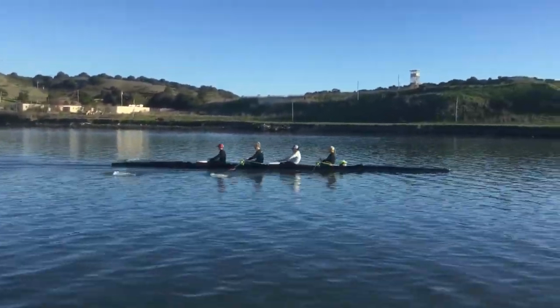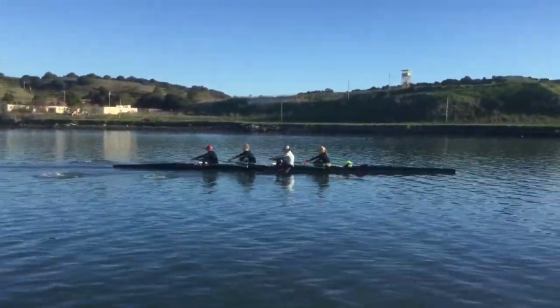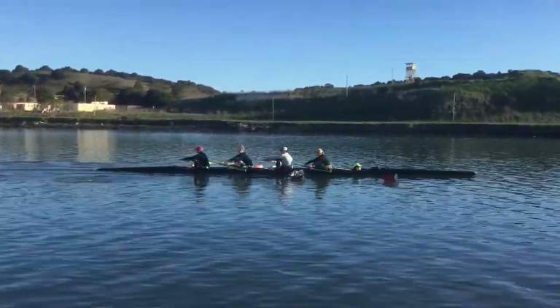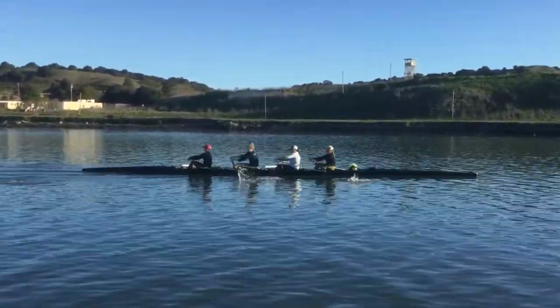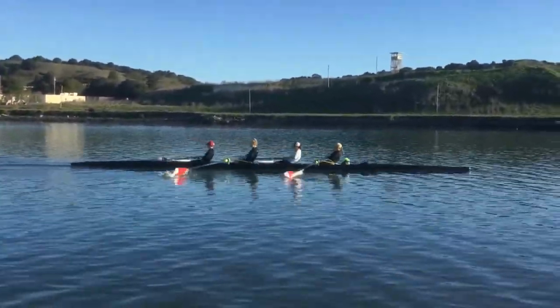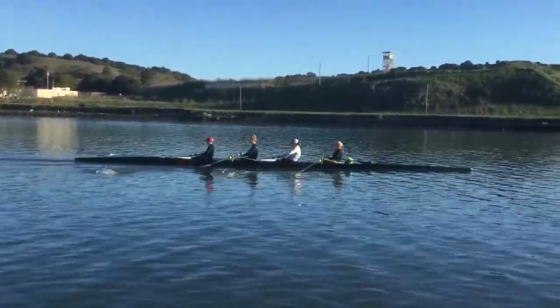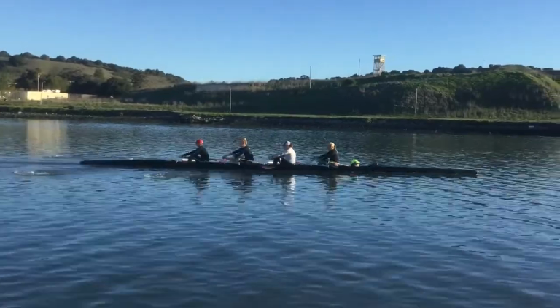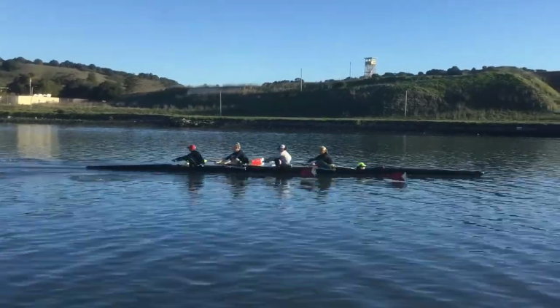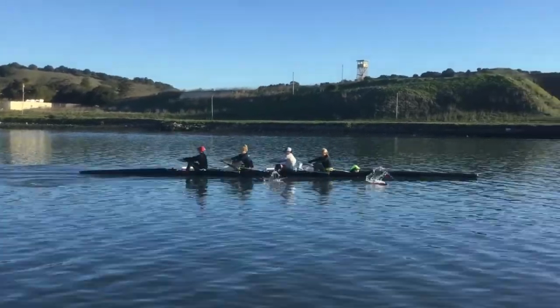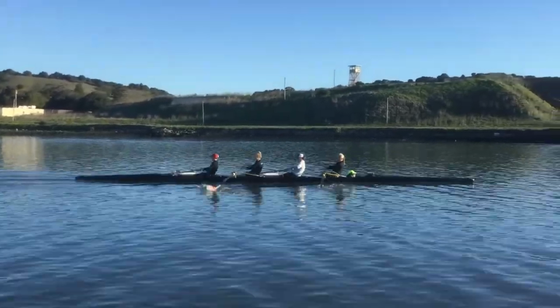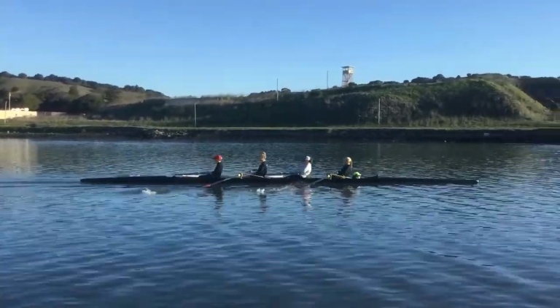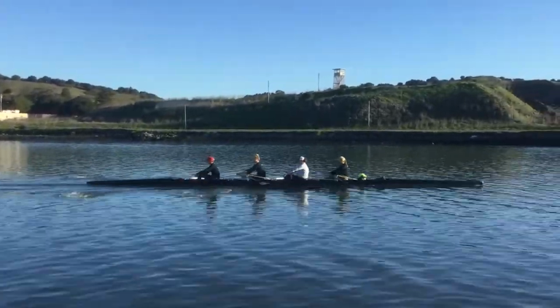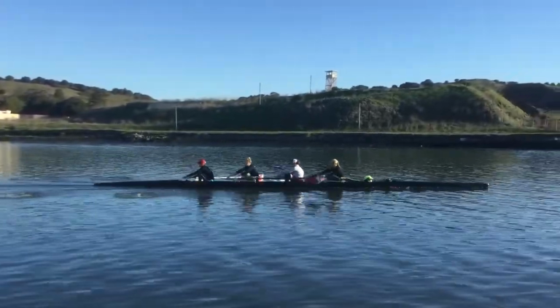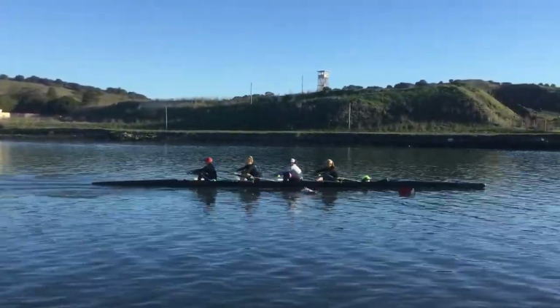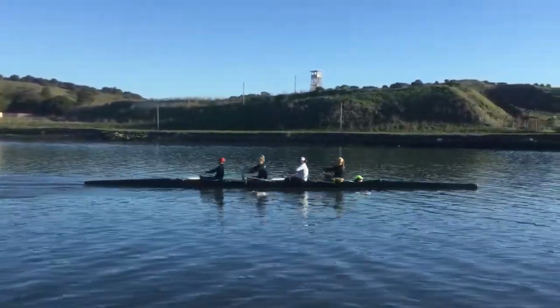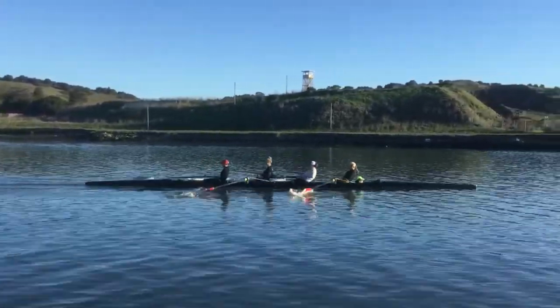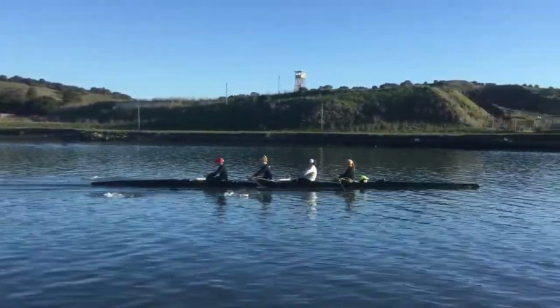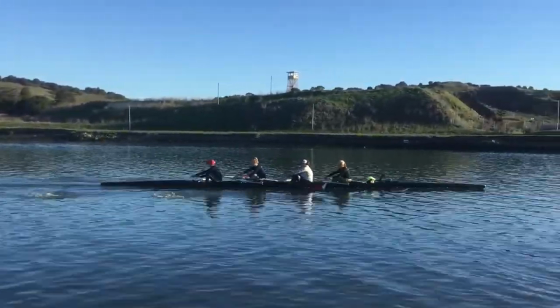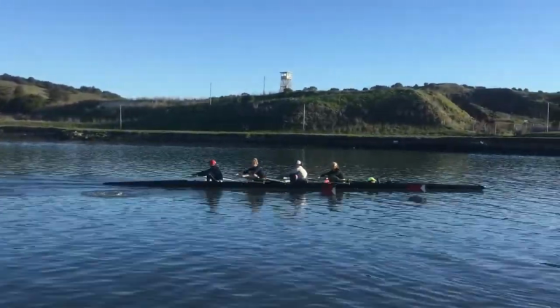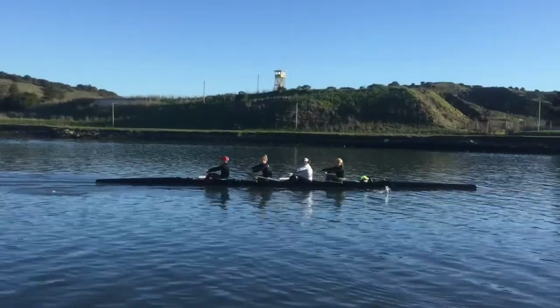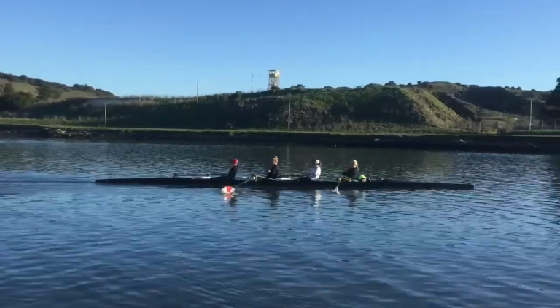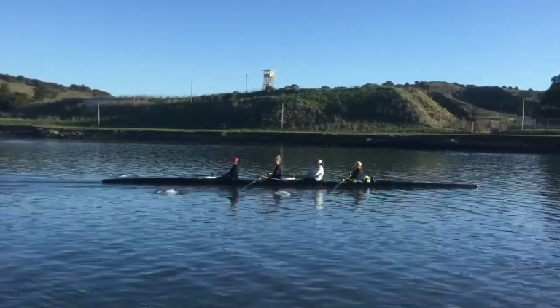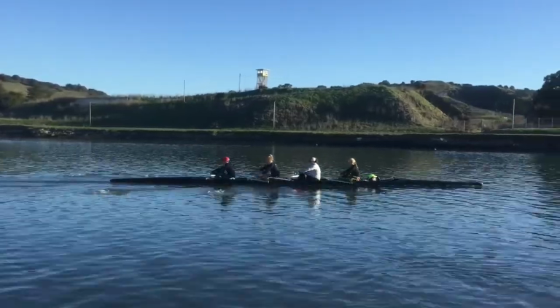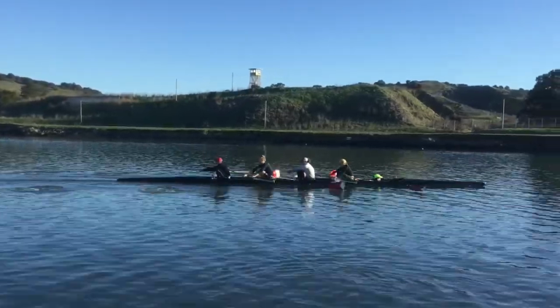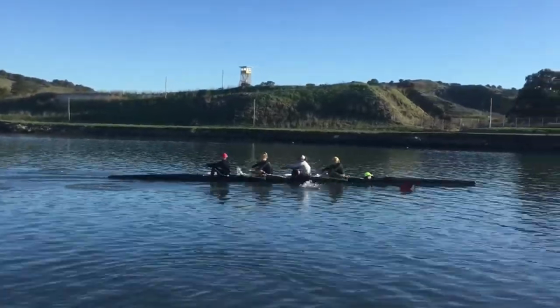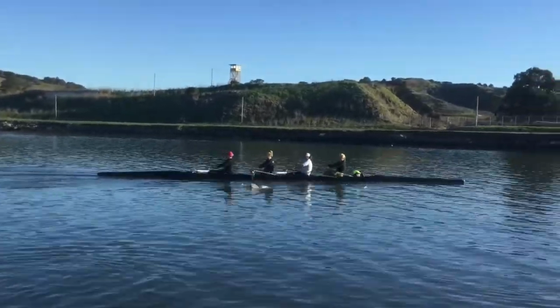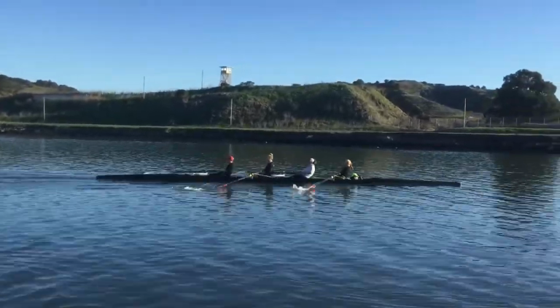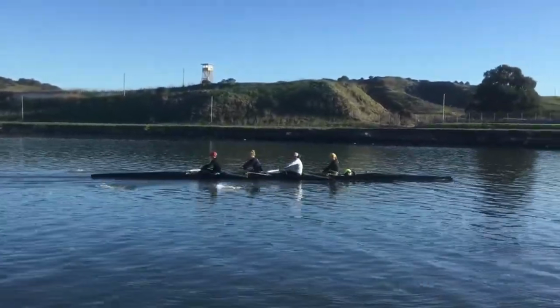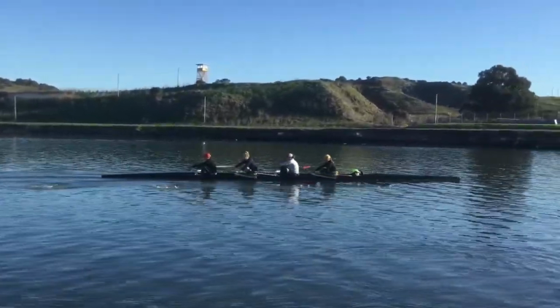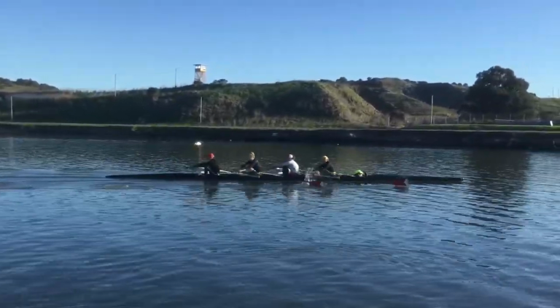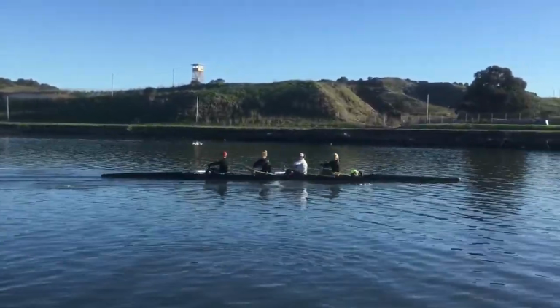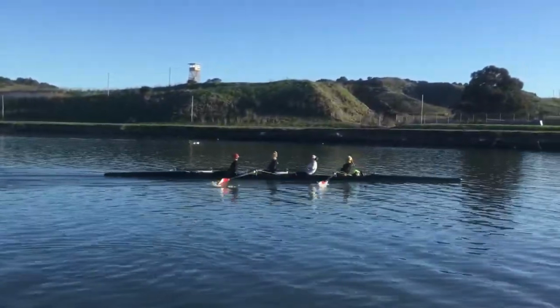We're going to keep talking about the swing in a minute. We're going to bow and length. We're going to pull your knees up early — it's causing you to lunge at the catch. So we've got to get your body over. Hold the knees down just a tad longer.